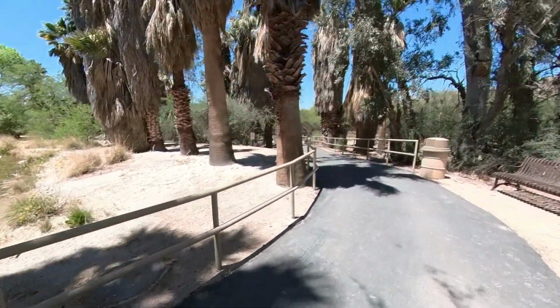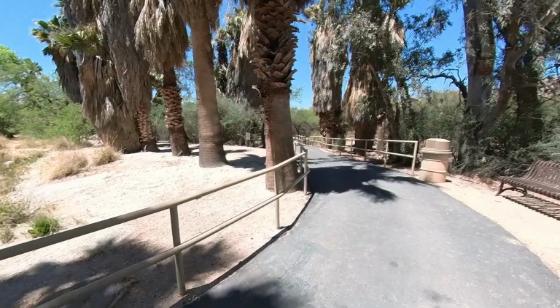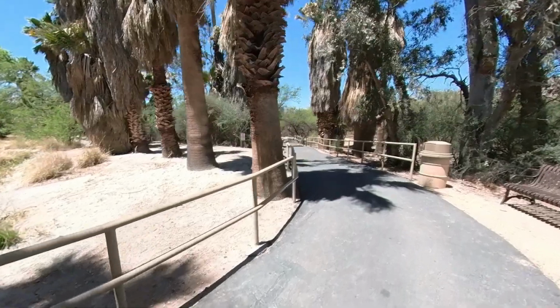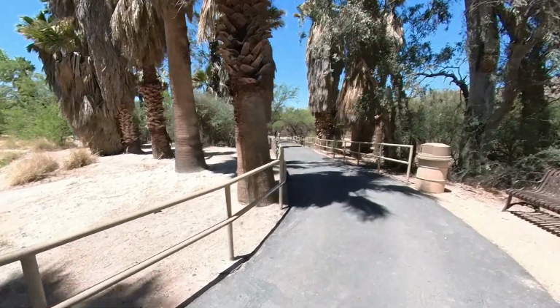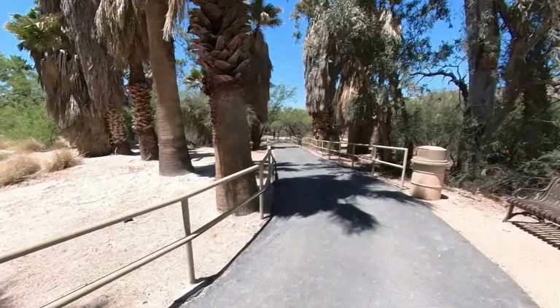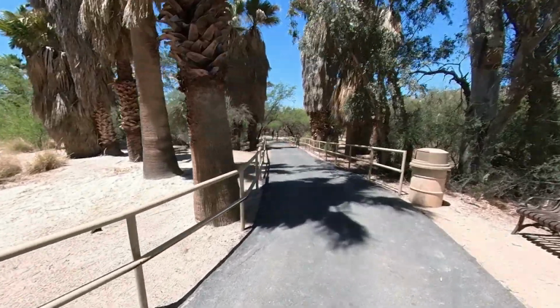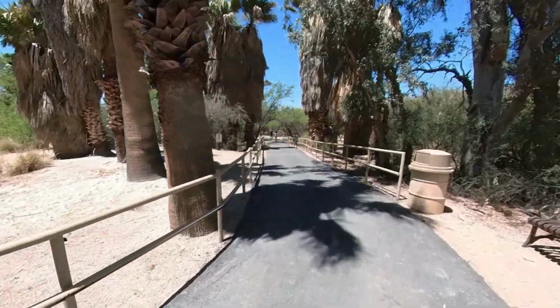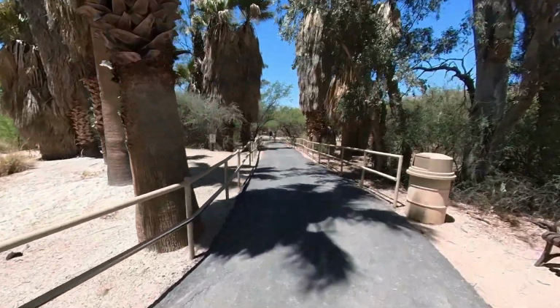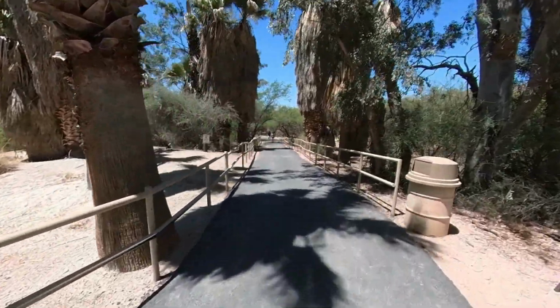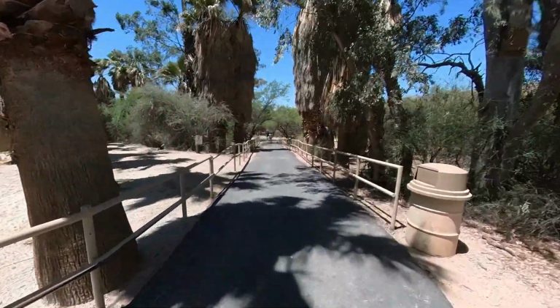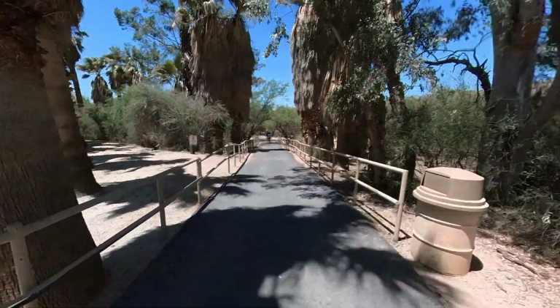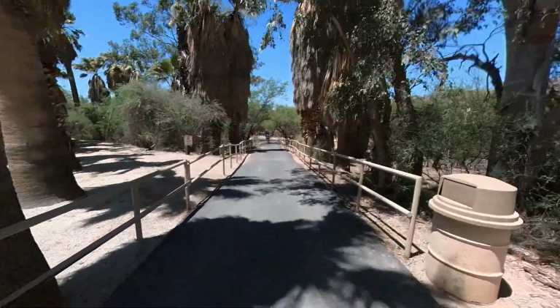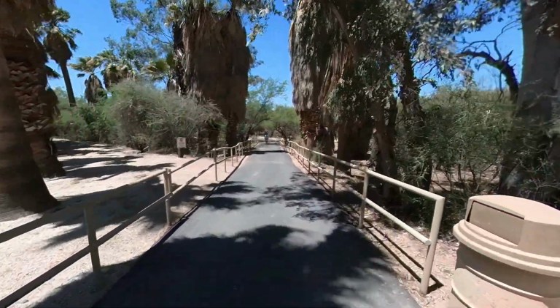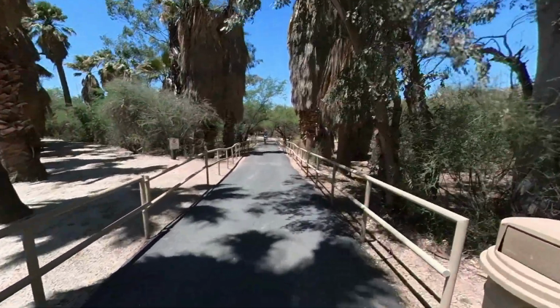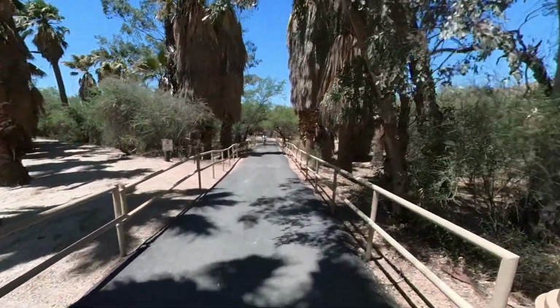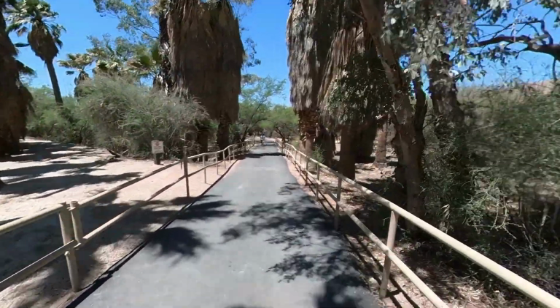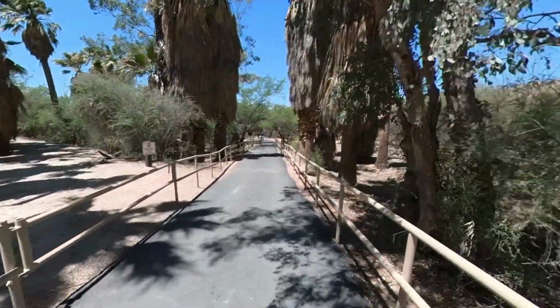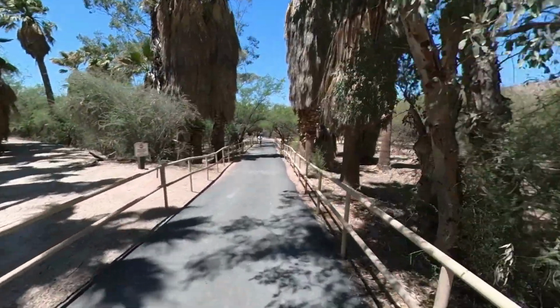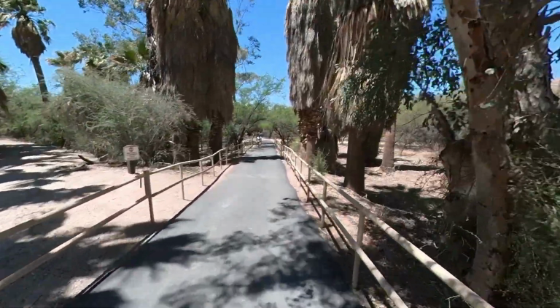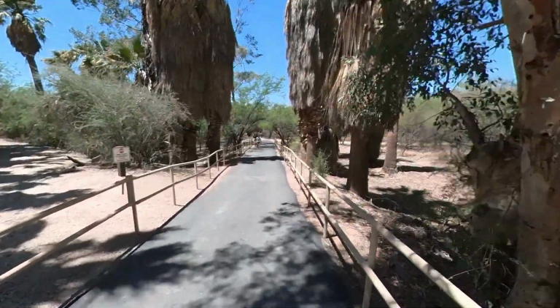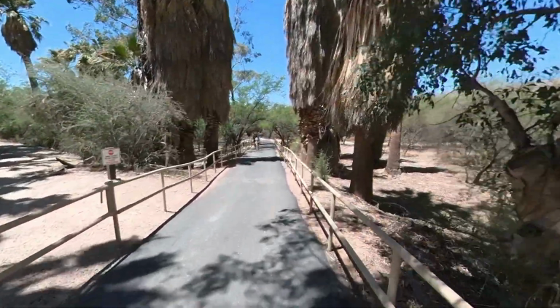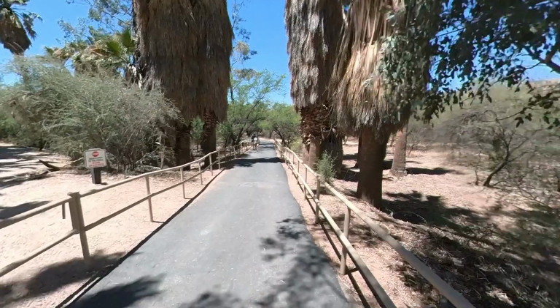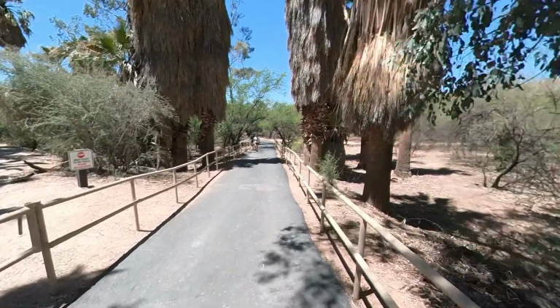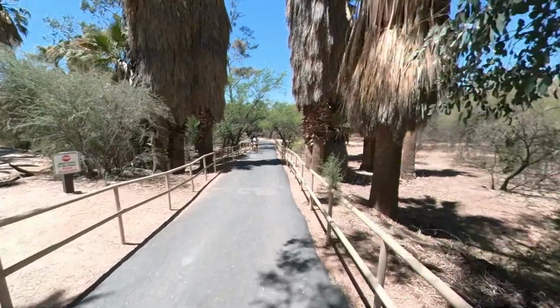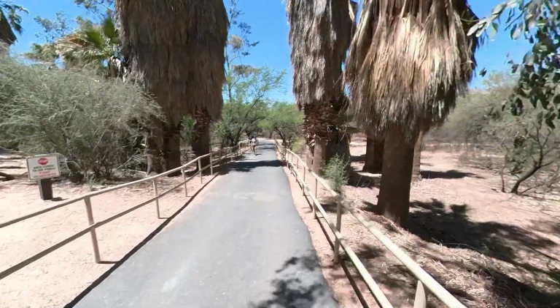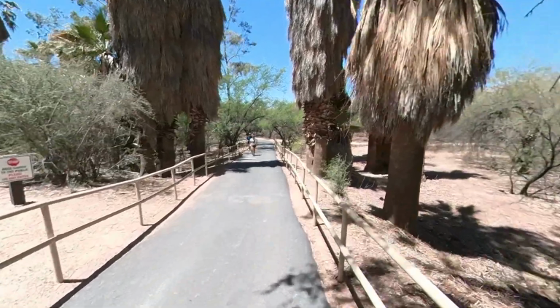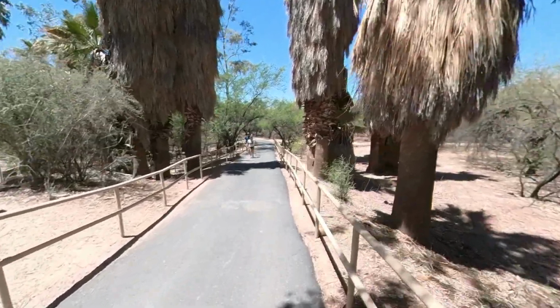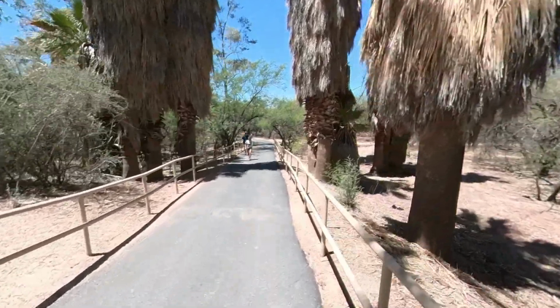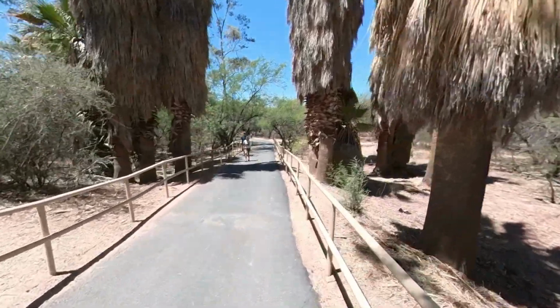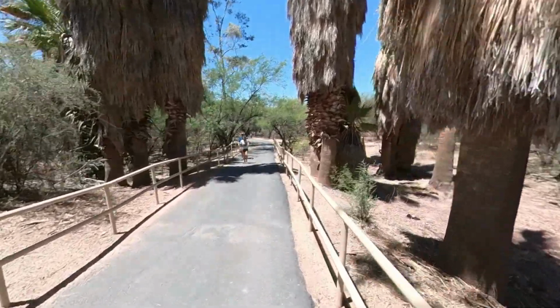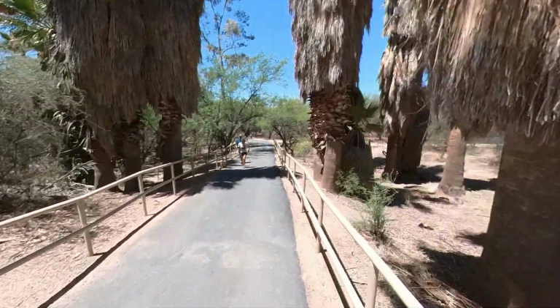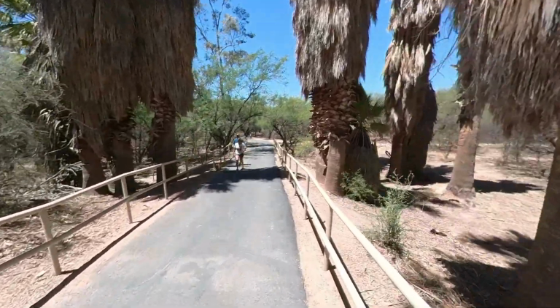The park also features a visitor center, art gallery, and nature shop on the premises. It's a great place to spend an afternoon. So where should we visit next?